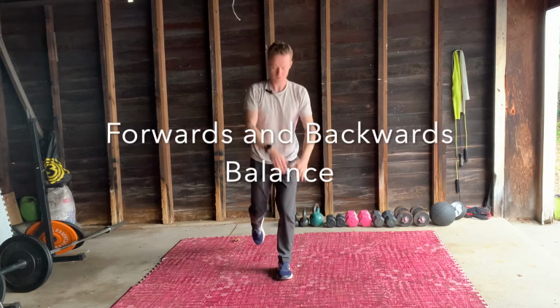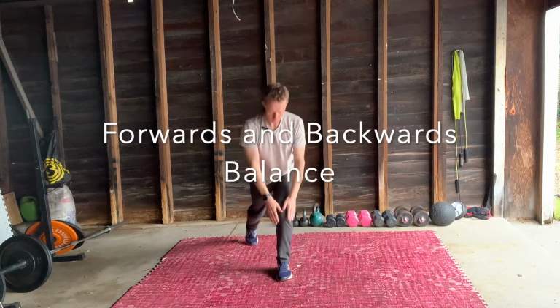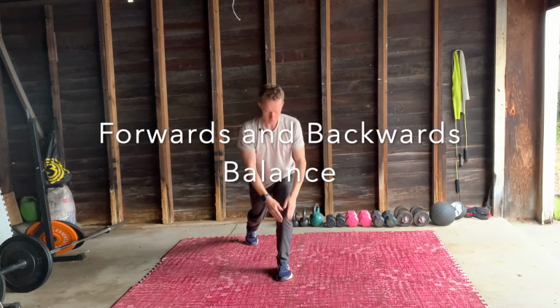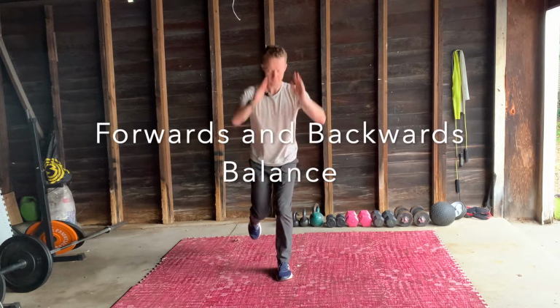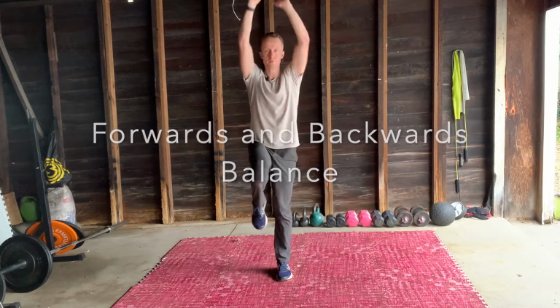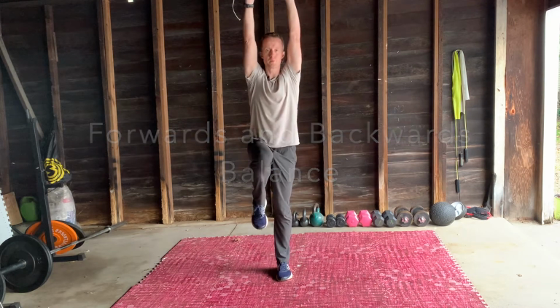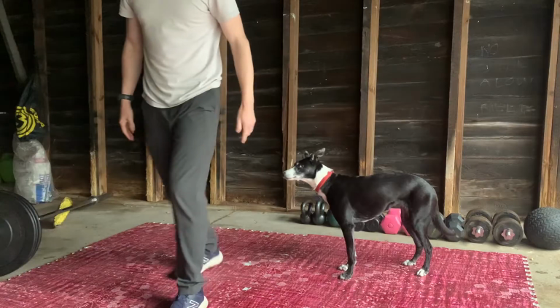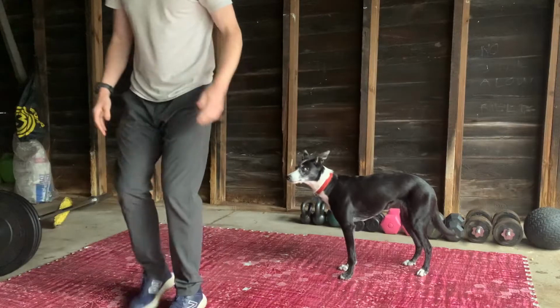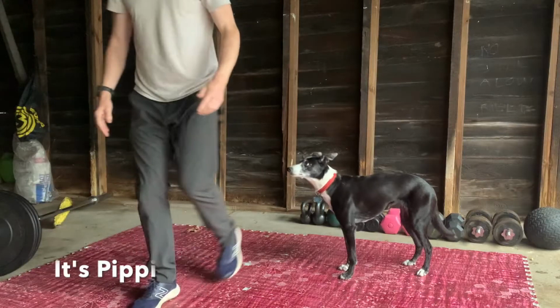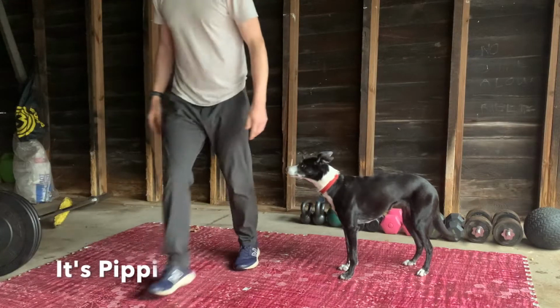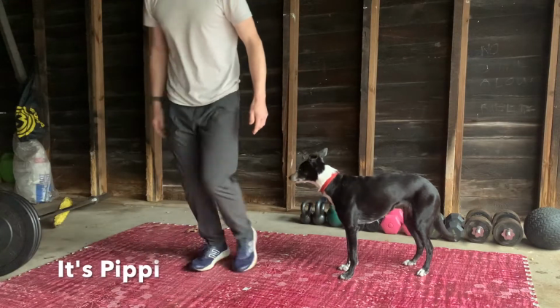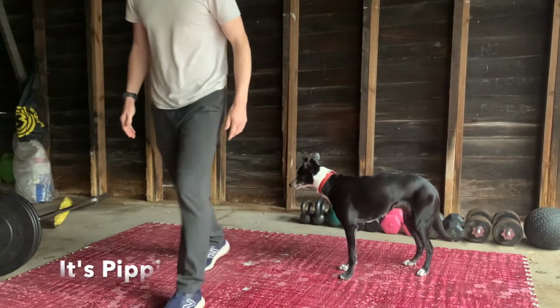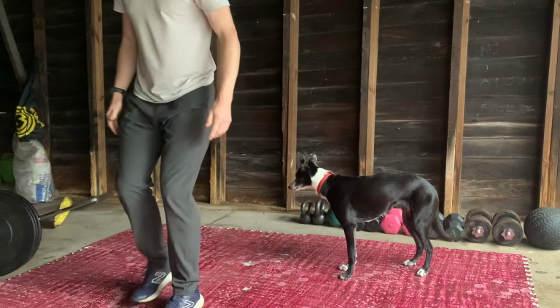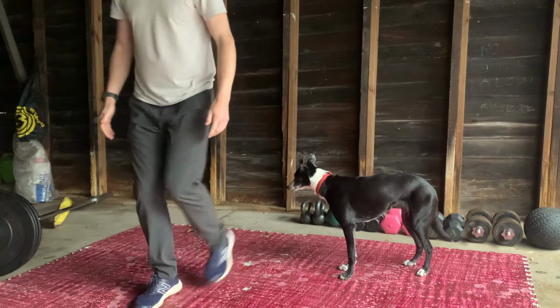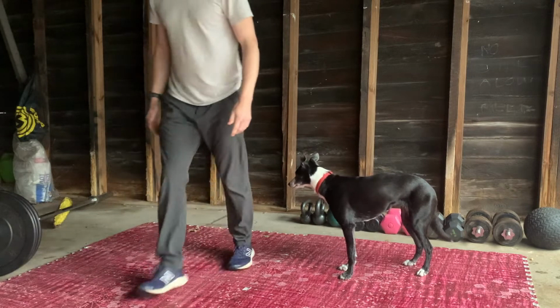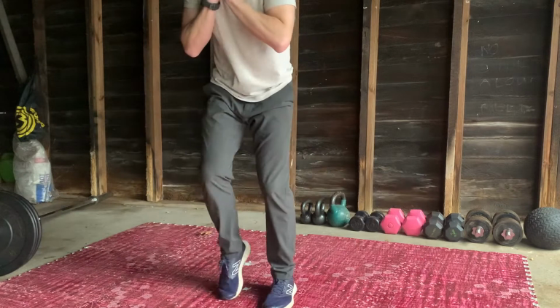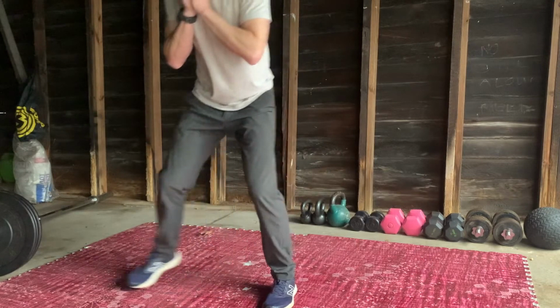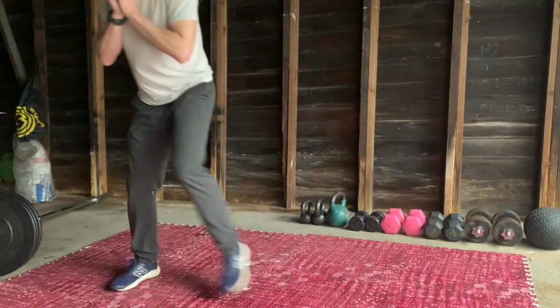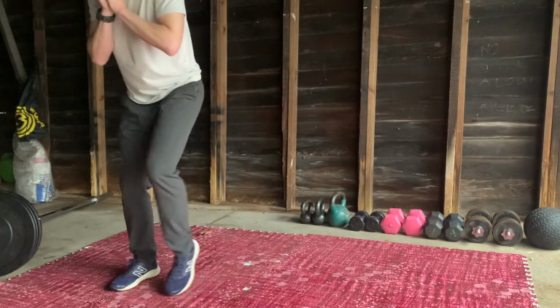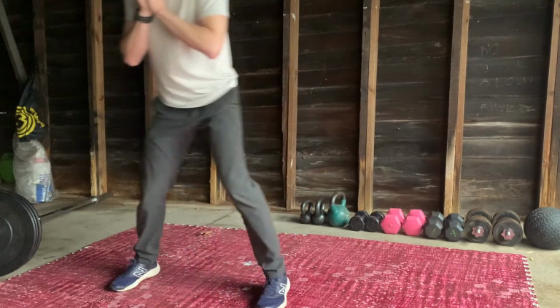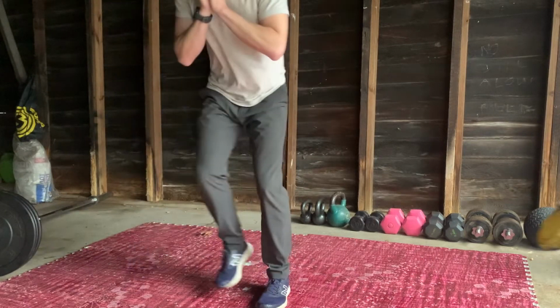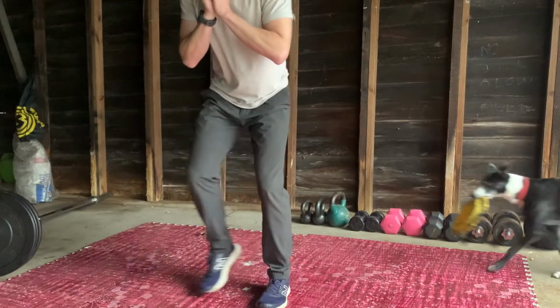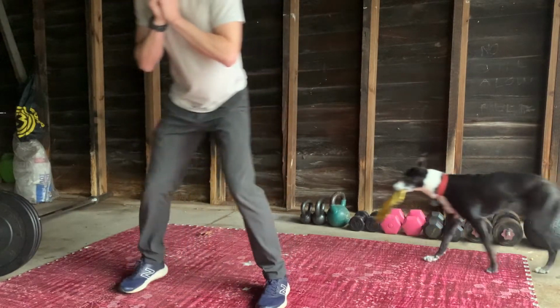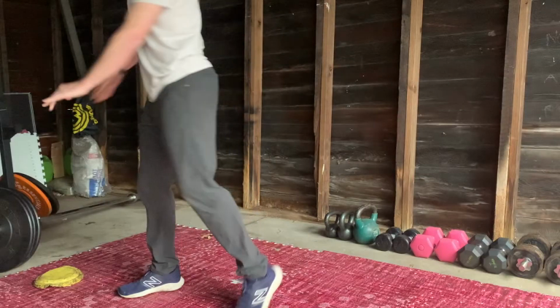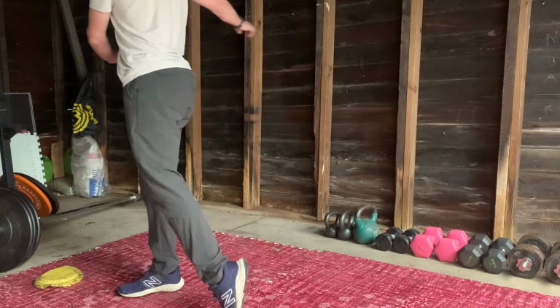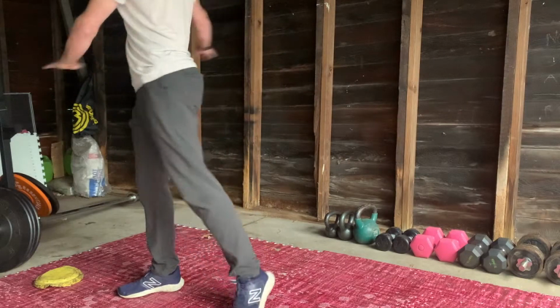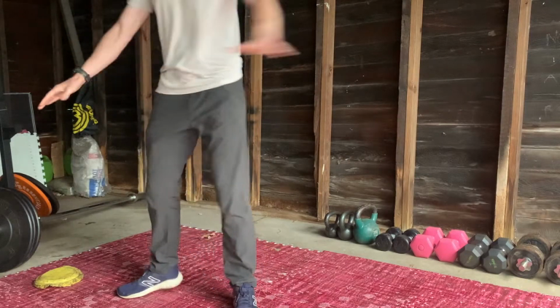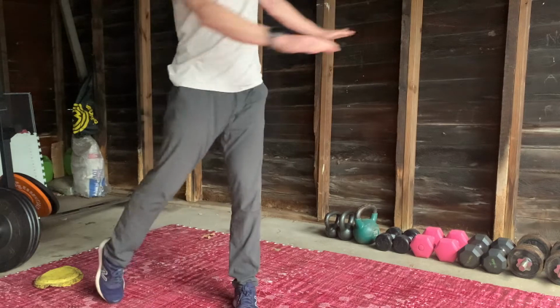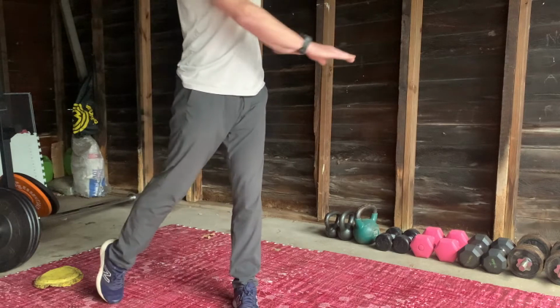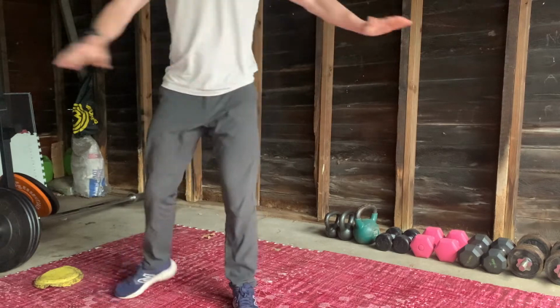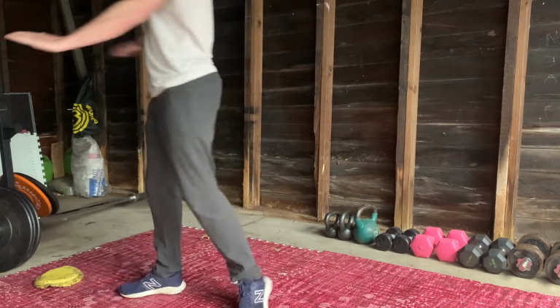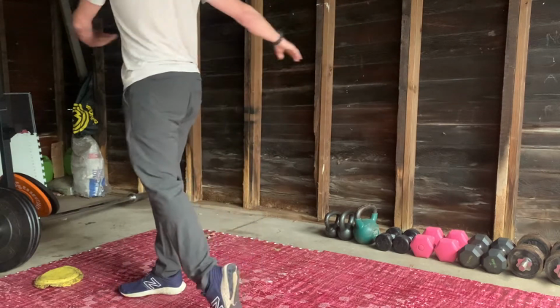Hi, today we're going to be talking about balance. We have different directions to go in: forwards, sideways, and rotational. Each of these we use in everyday life, but we want to break them down.